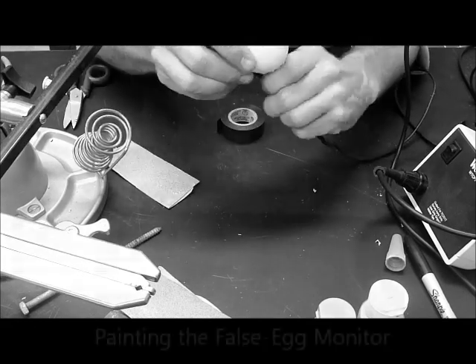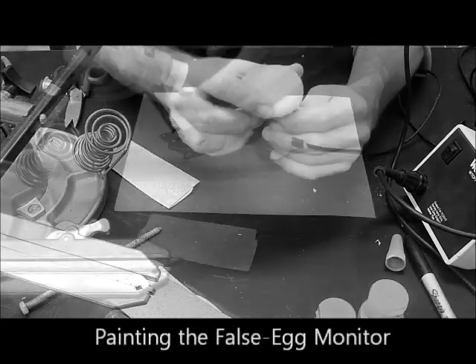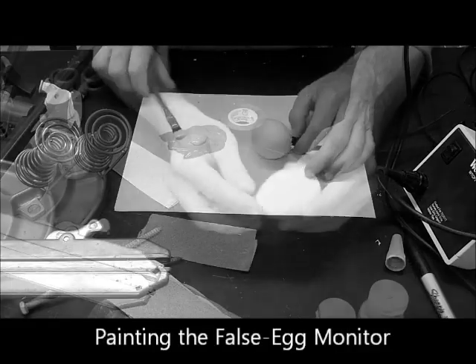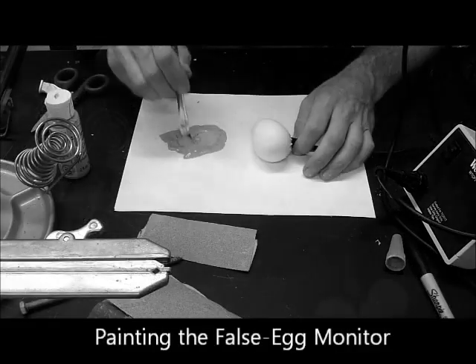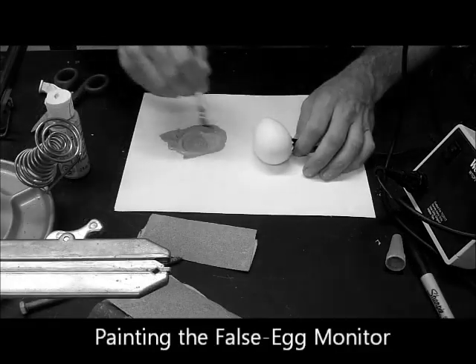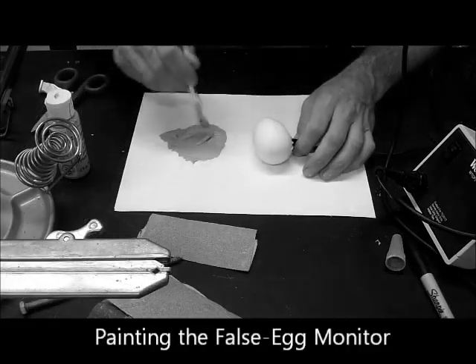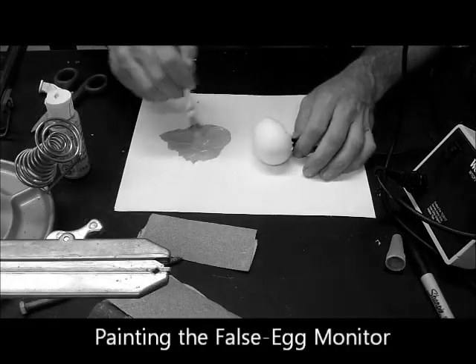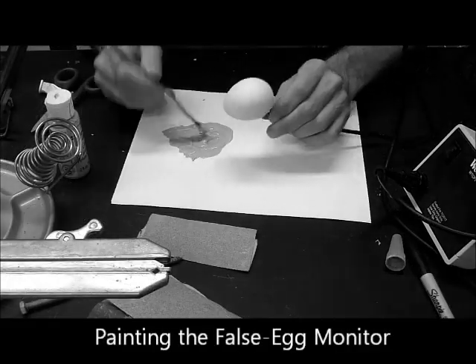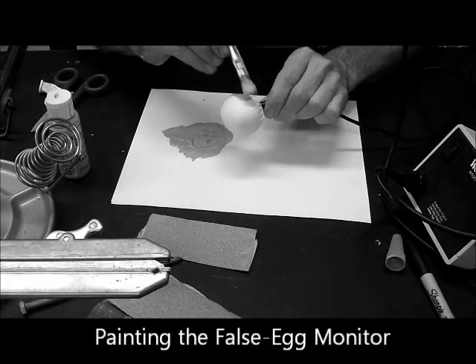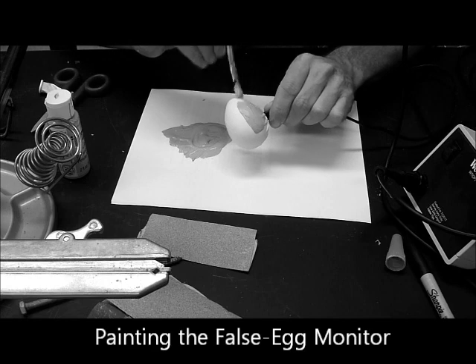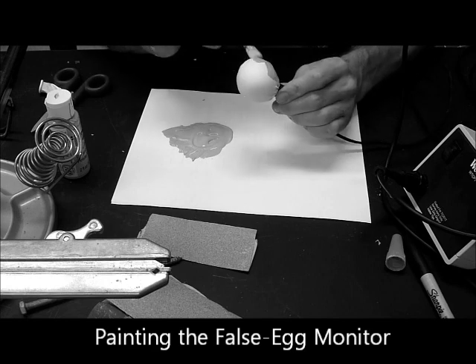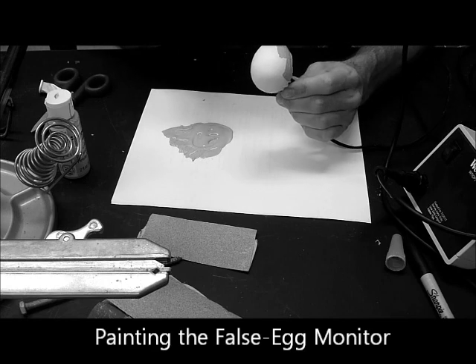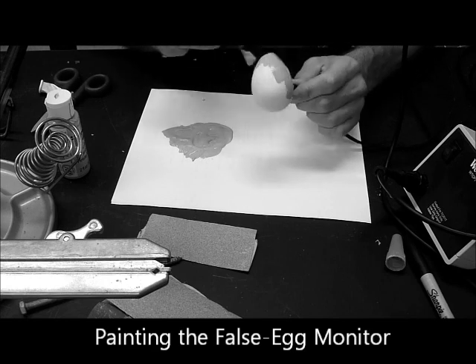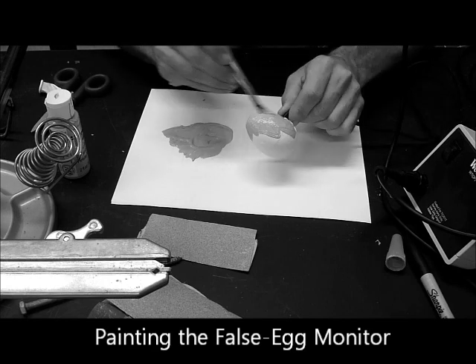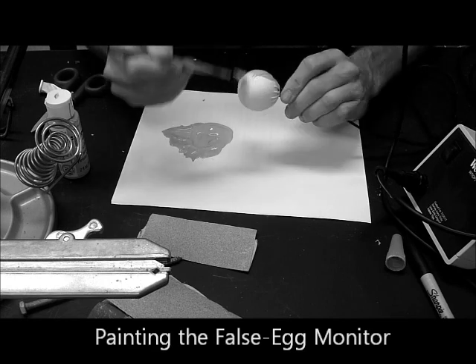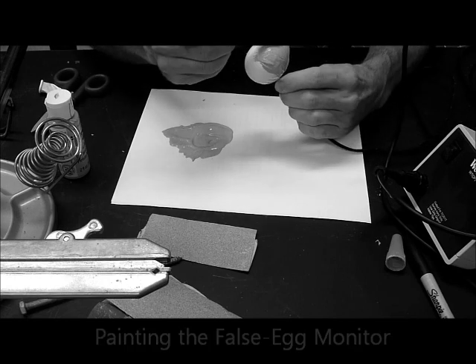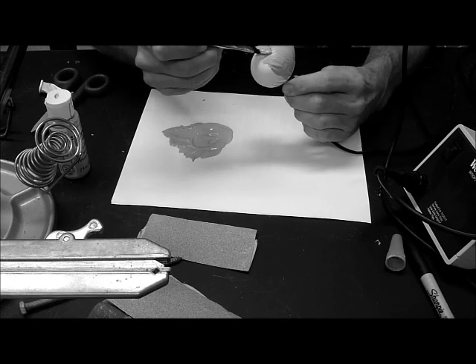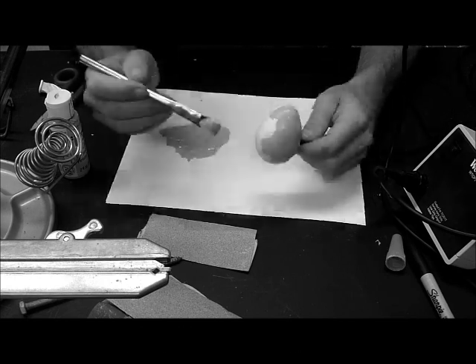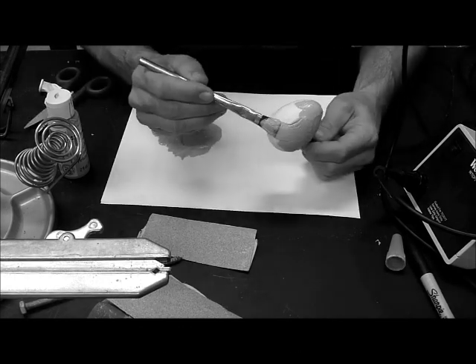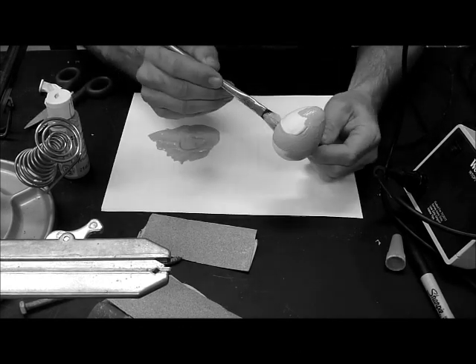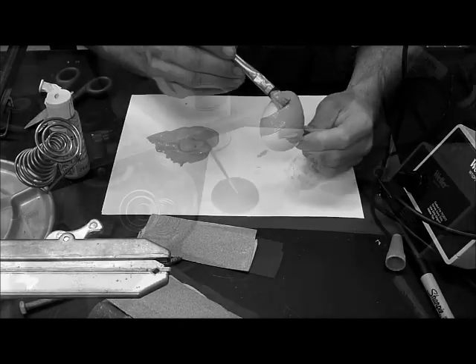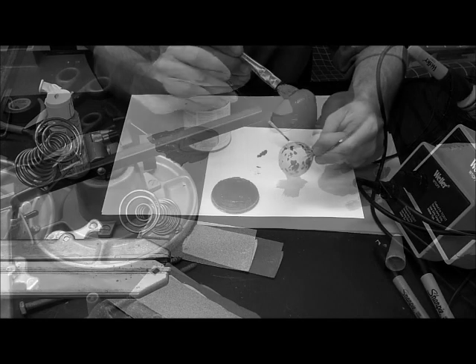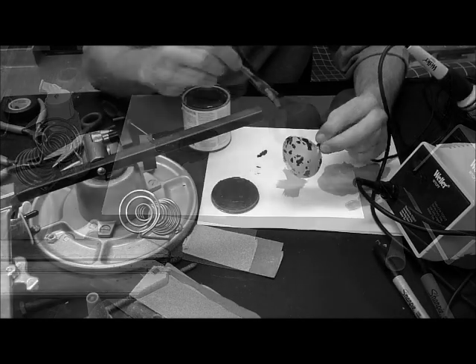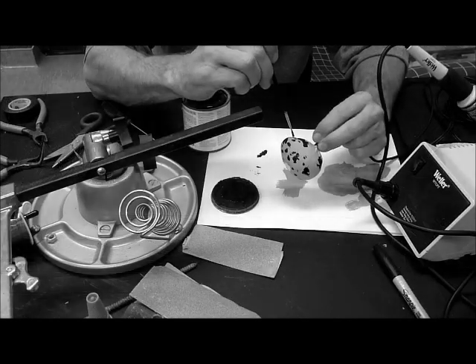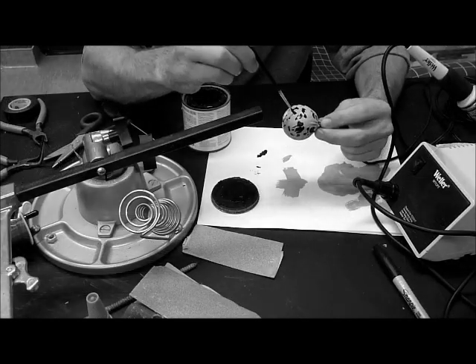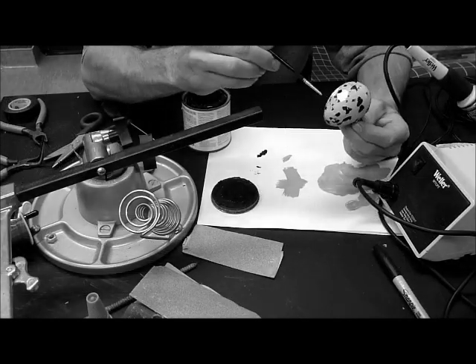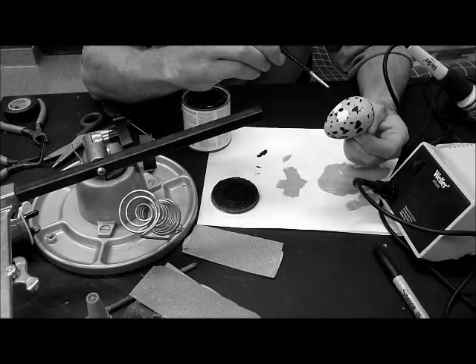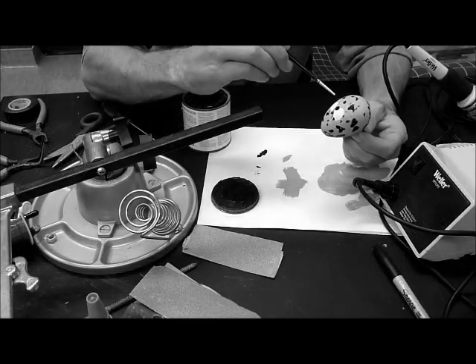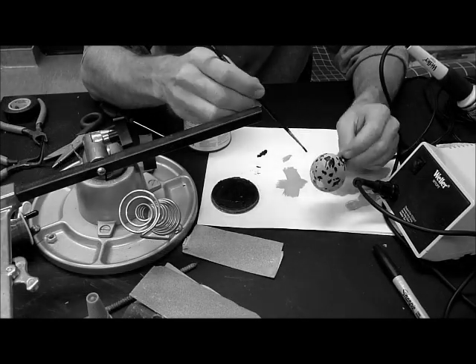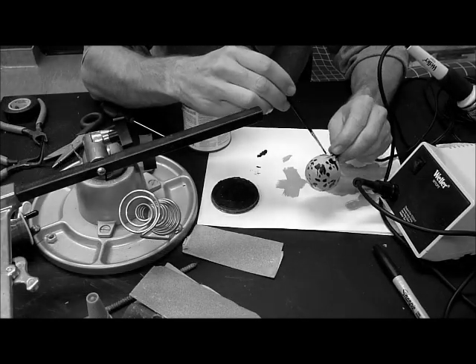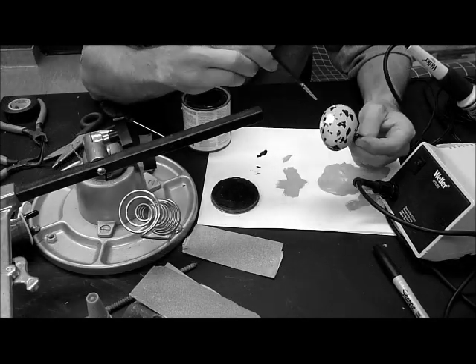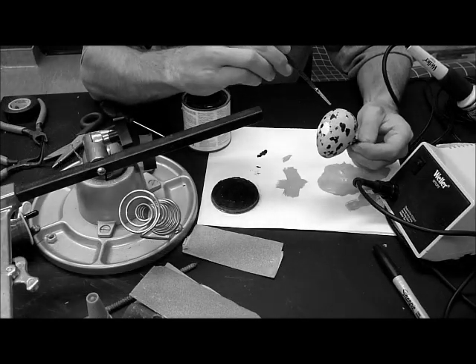Now we are ready to paint. Use a non-toxic acrylic paint that can be mixed to achieve the desired color. In order to reduce disturbance associated with the foreign object in the nest, replicate the egg coloration as closely as possible.